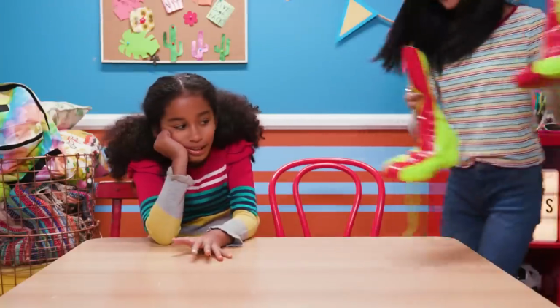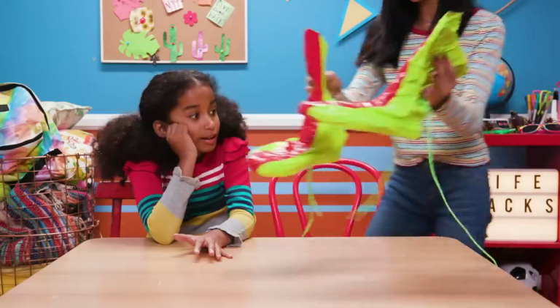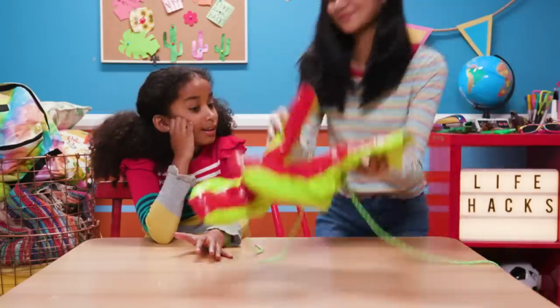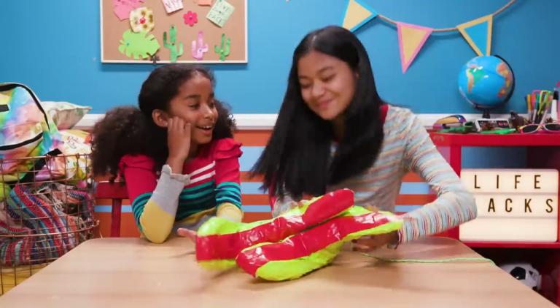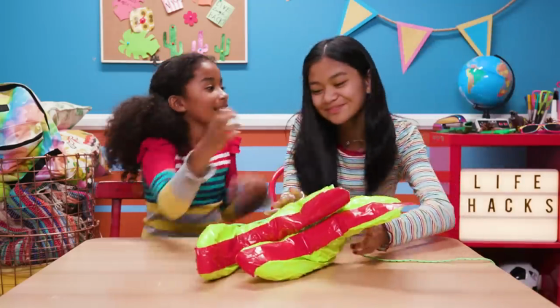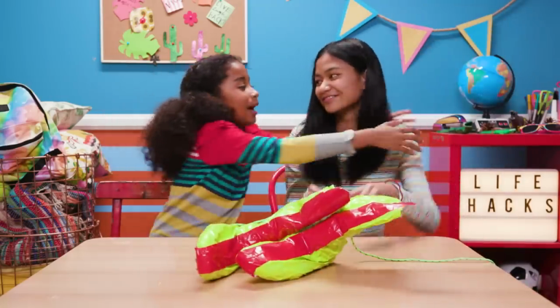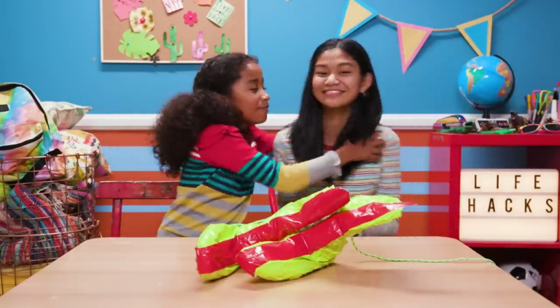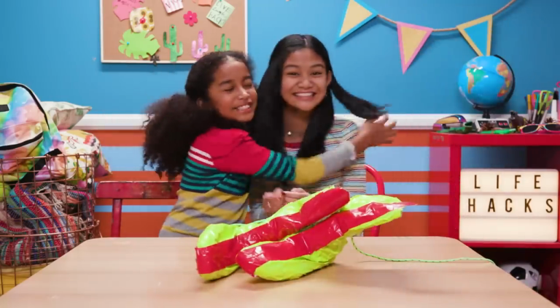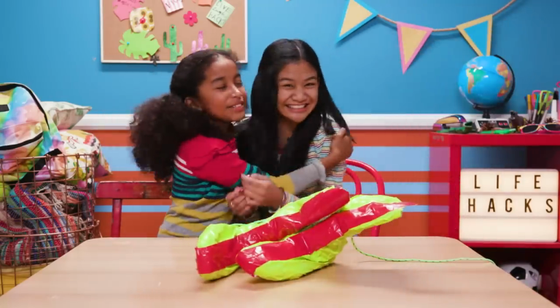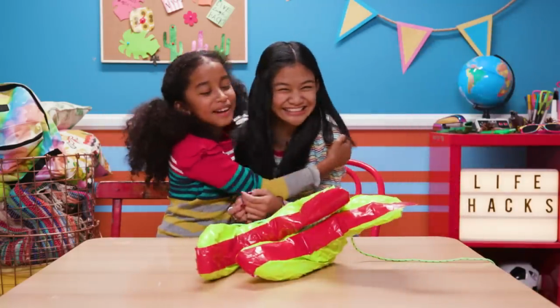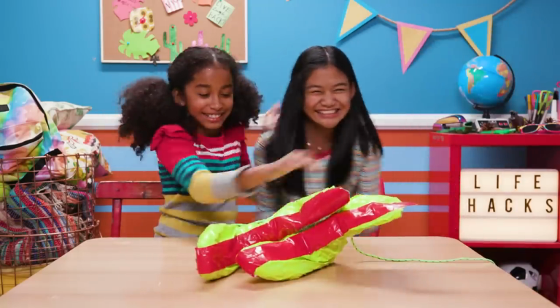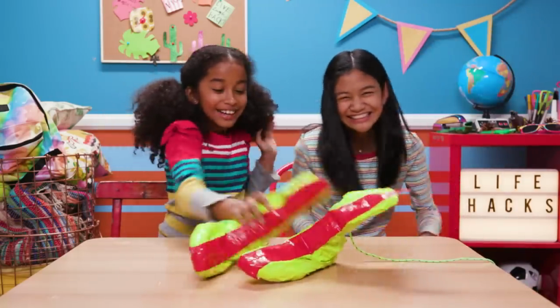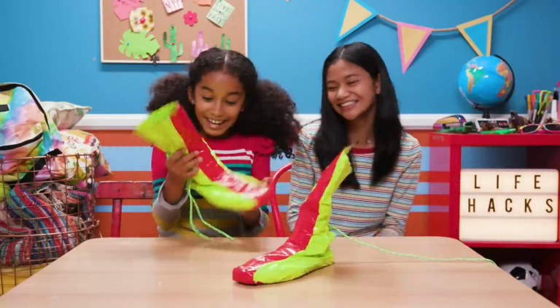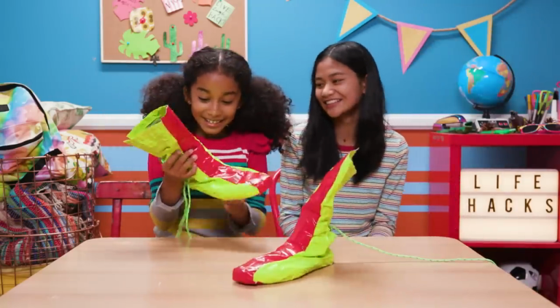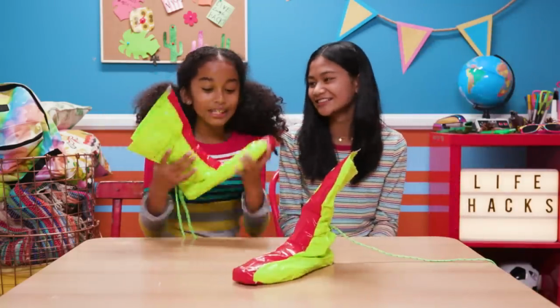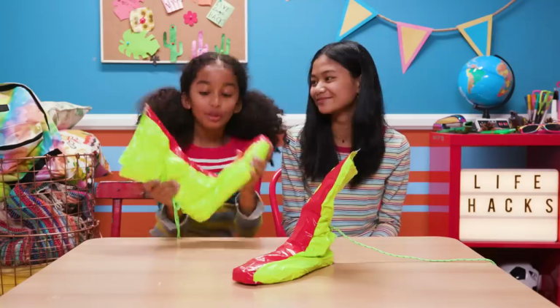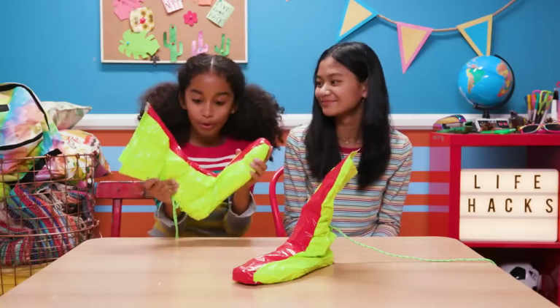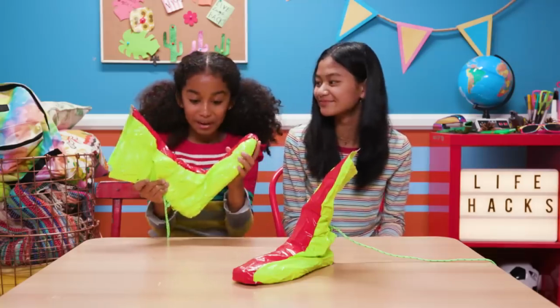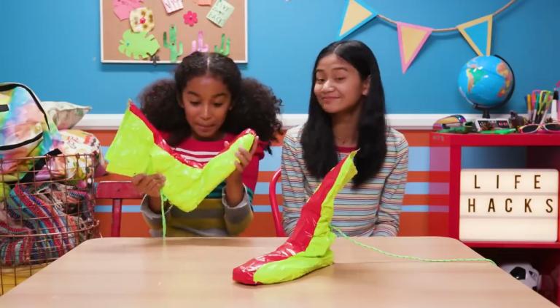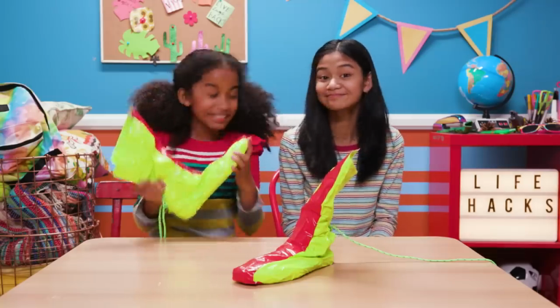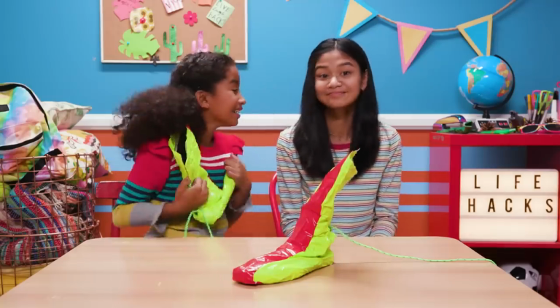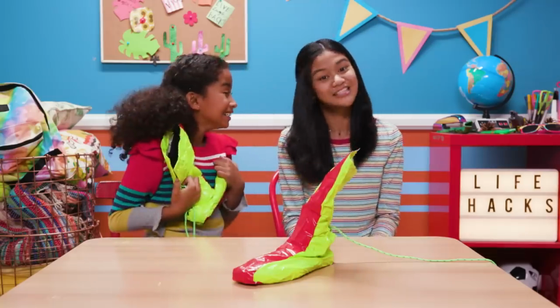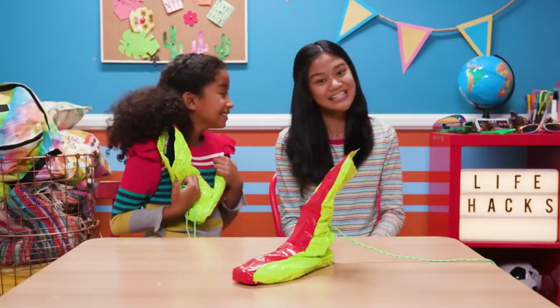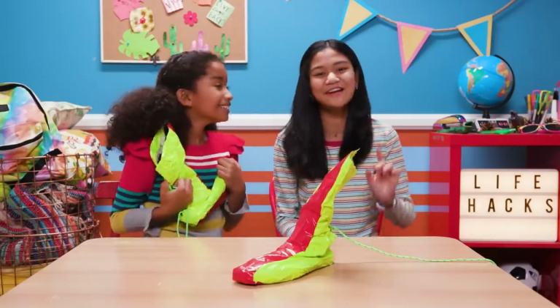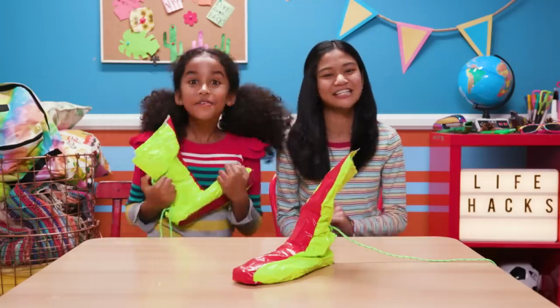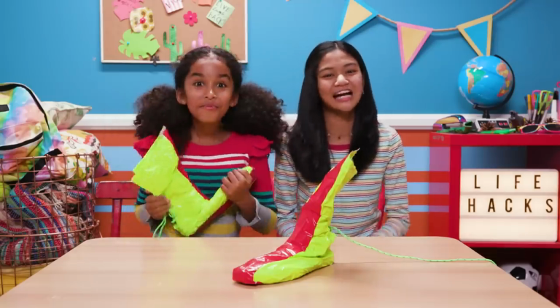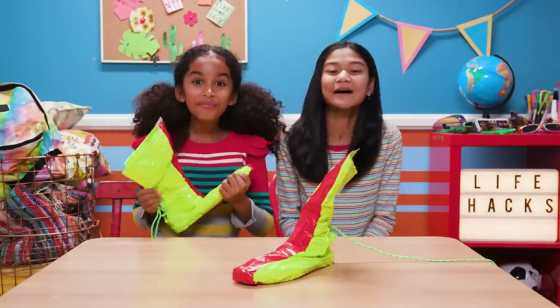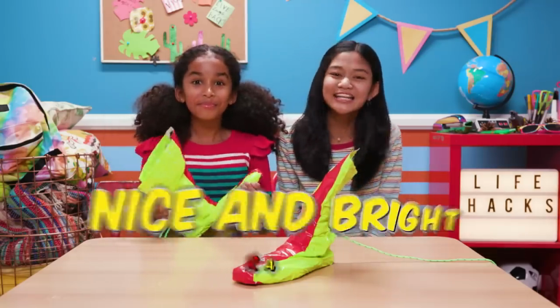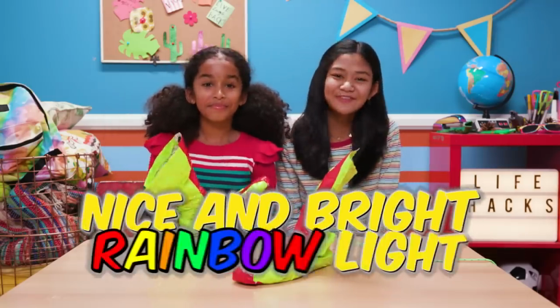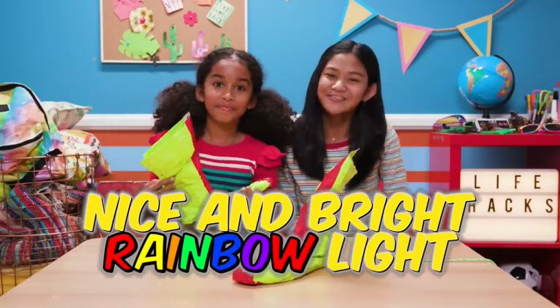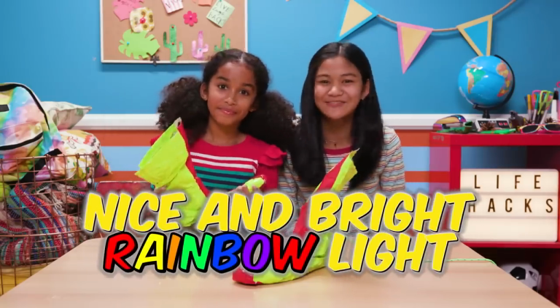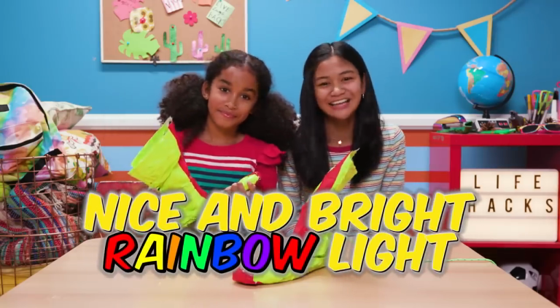There you go! You're back! I've missed you so much! Thanks! These will totally brighten up my winter! Just like my first hack — my nice and bright rainbow light.